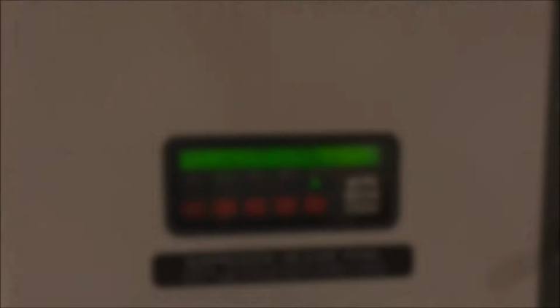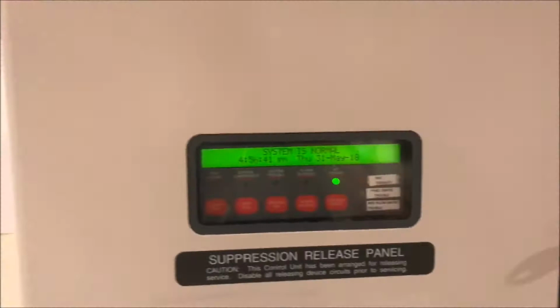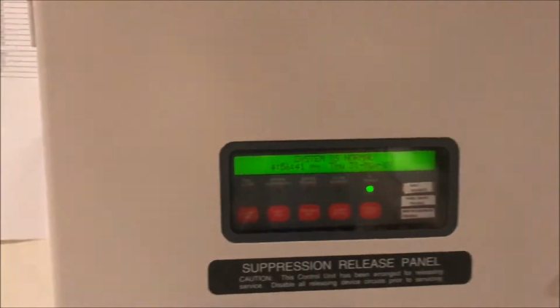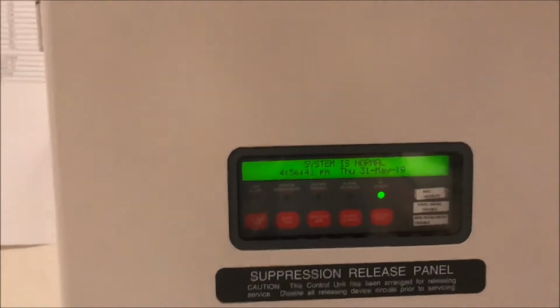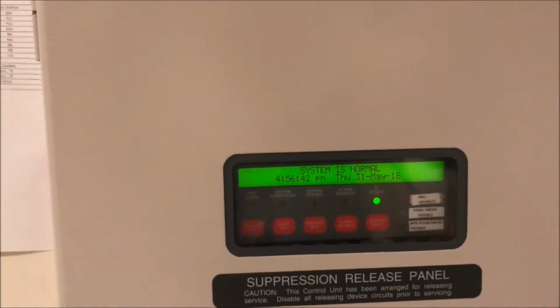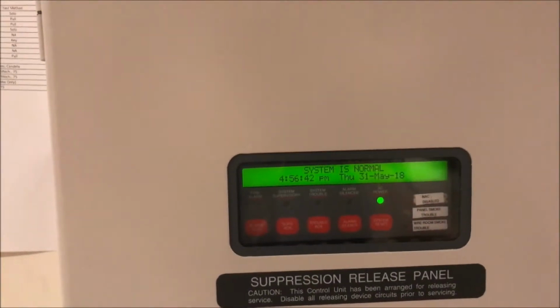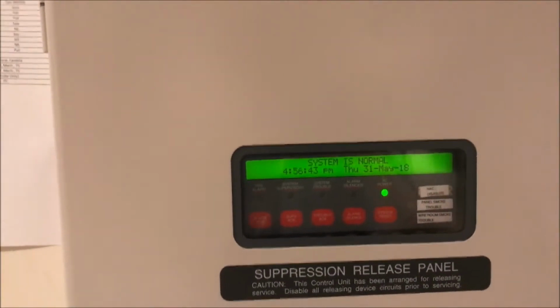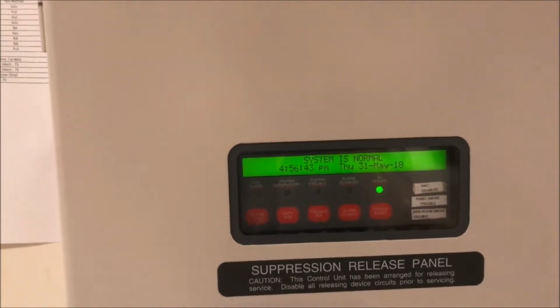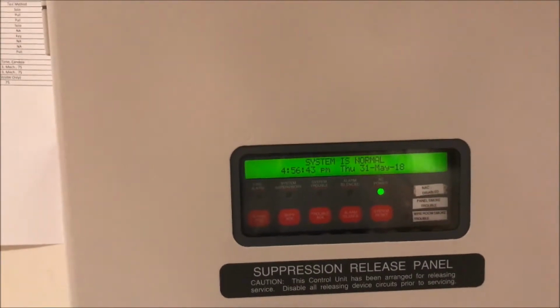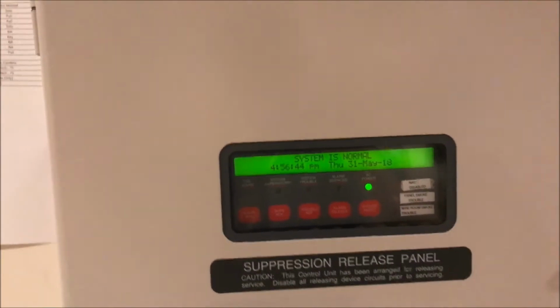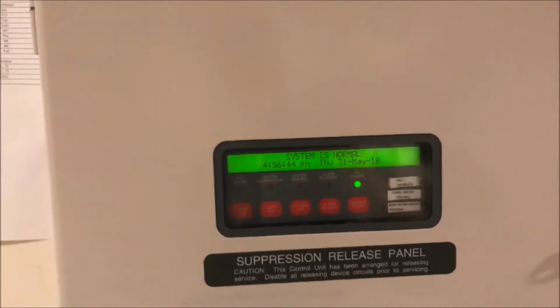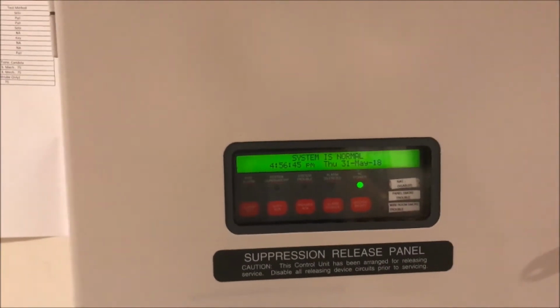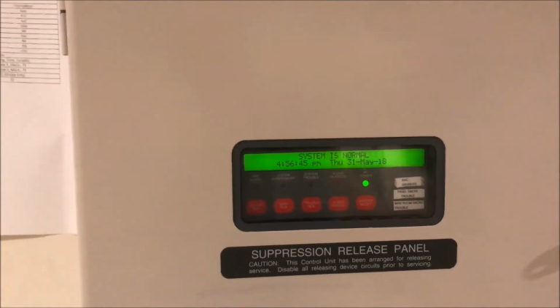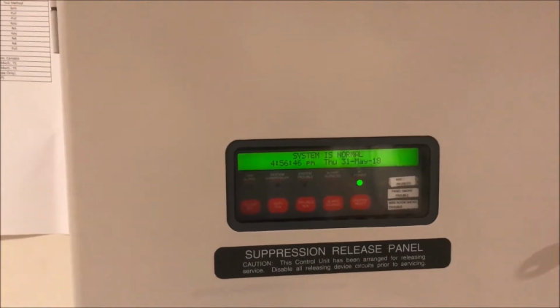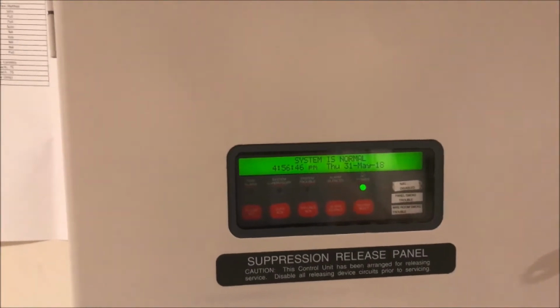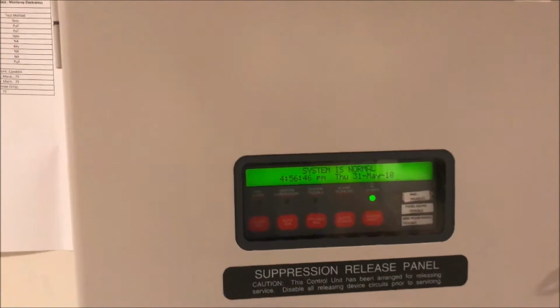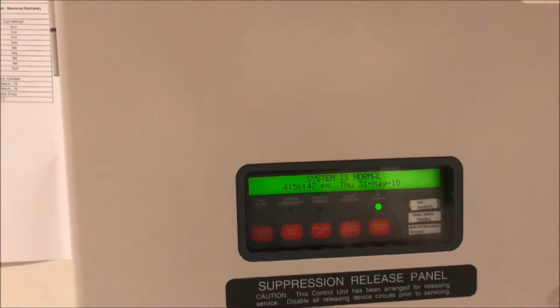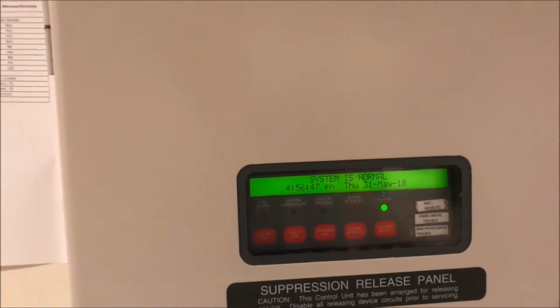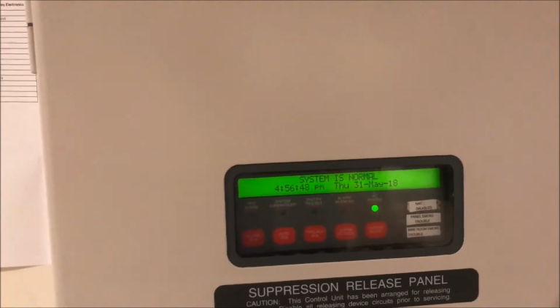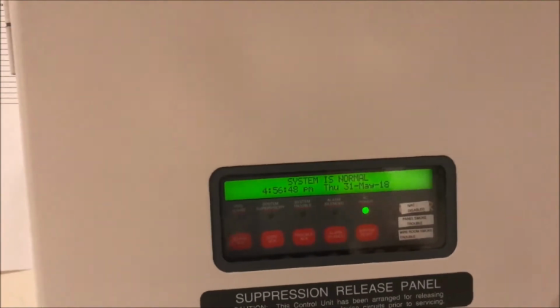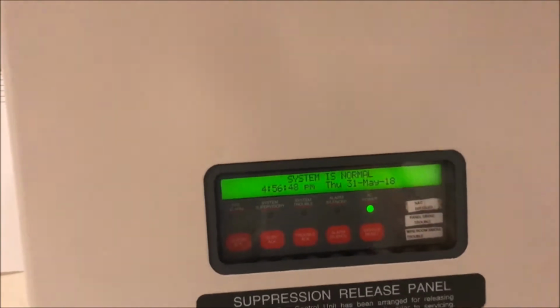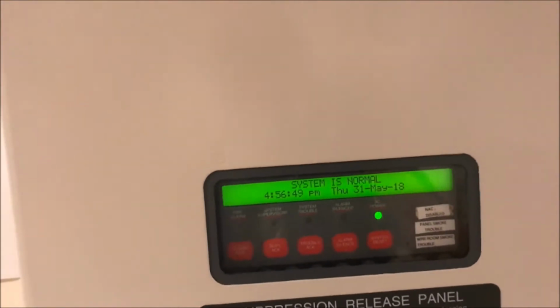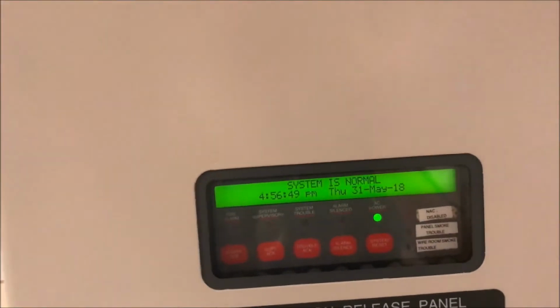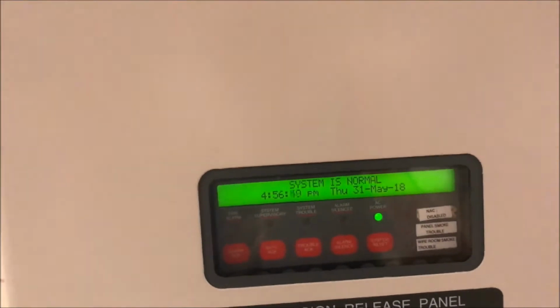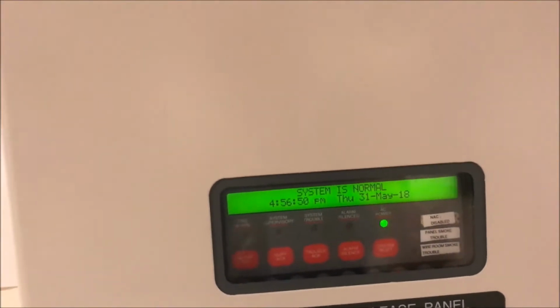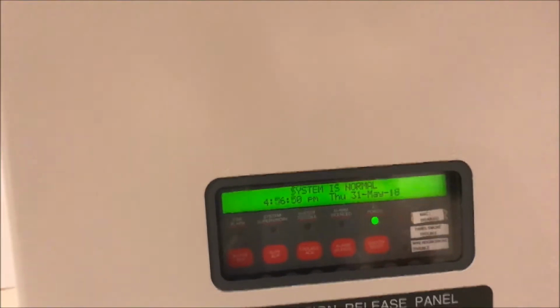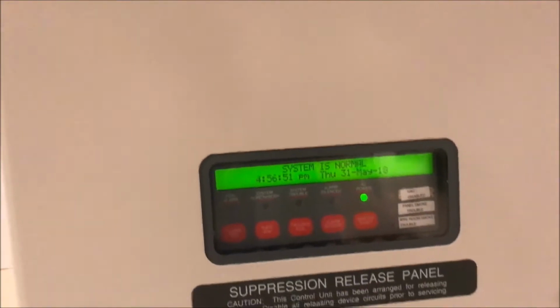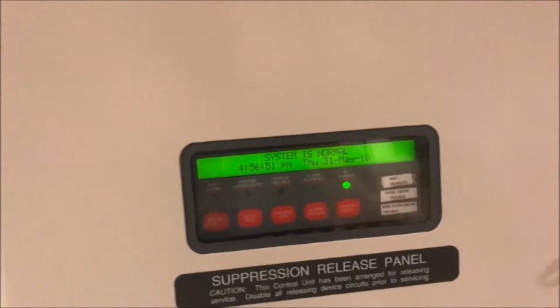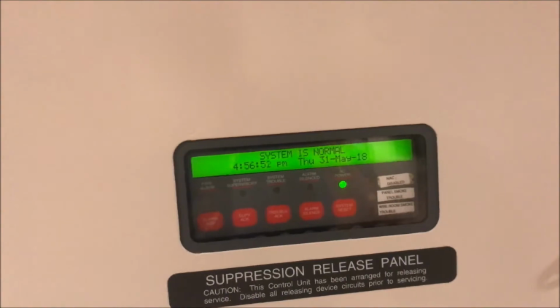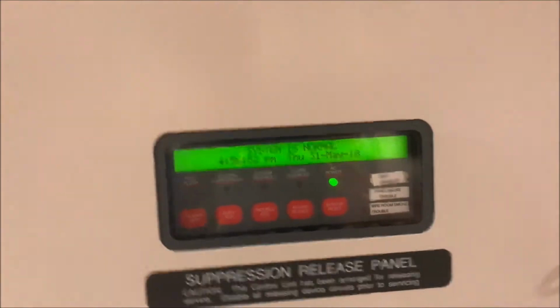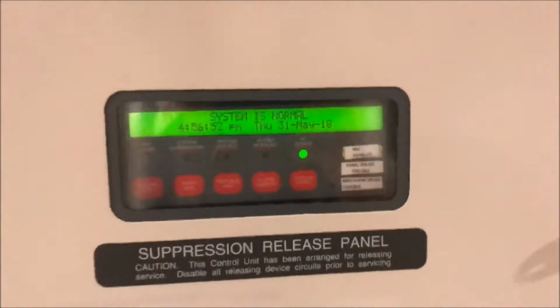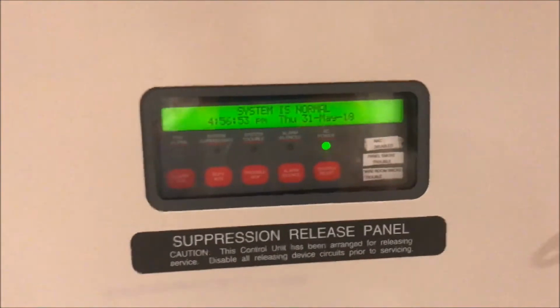All right, hey guys, welcome again to Fire Alarms and Such. It is time for Simplex 4010 Test 9, a request test by Monterey Electronics — sorry if I said that wrong. We are going to dive right in.